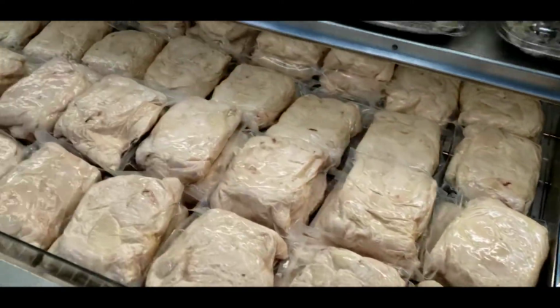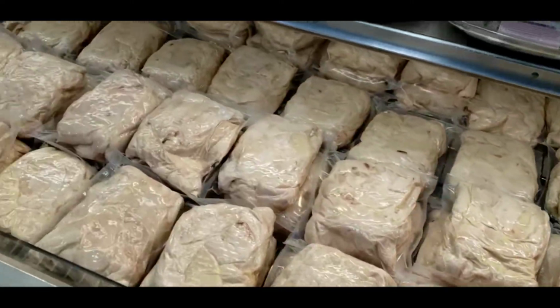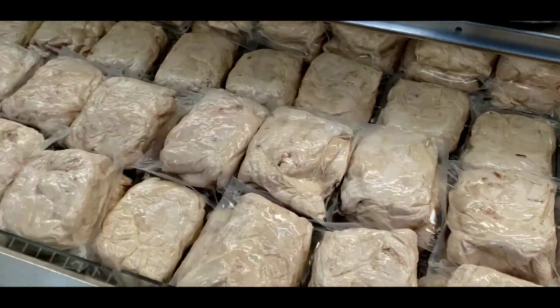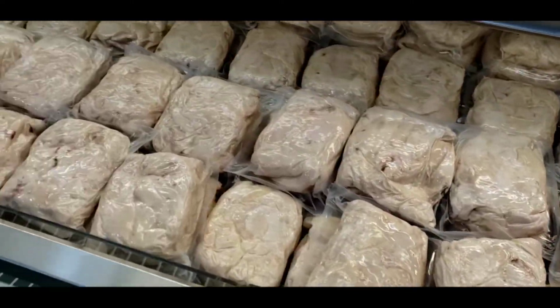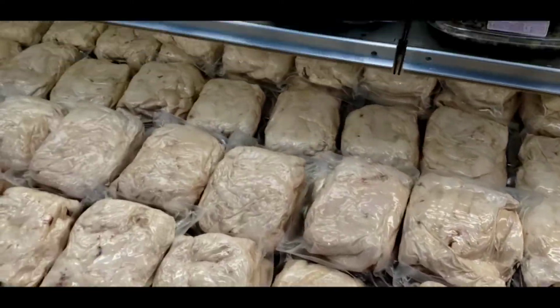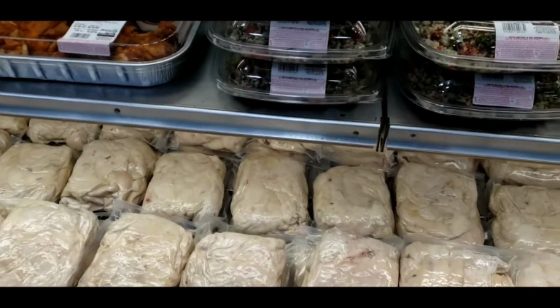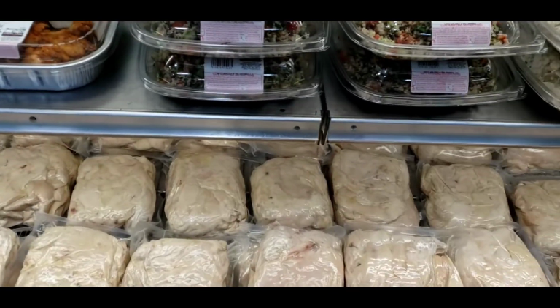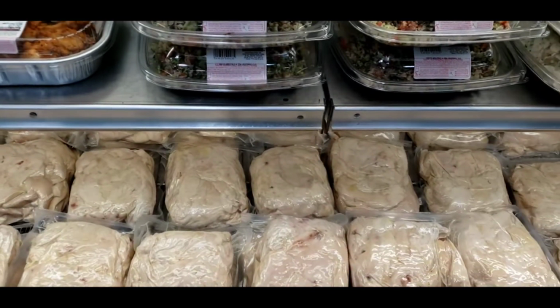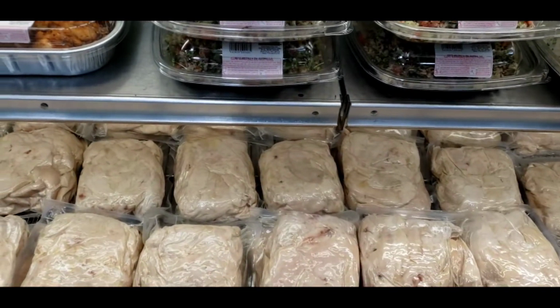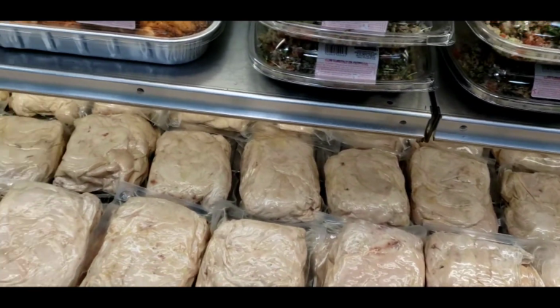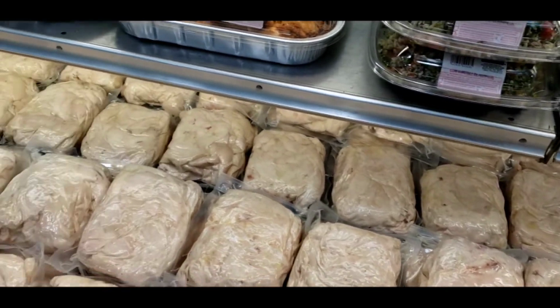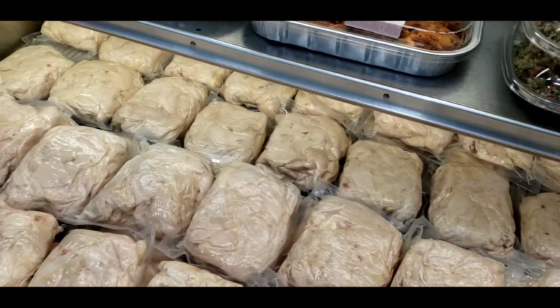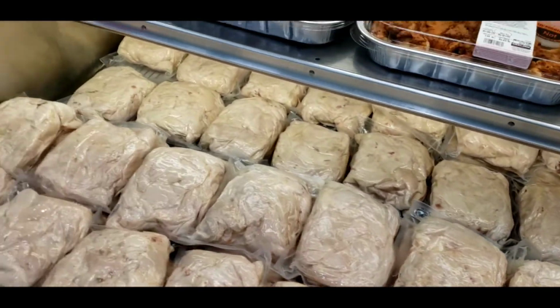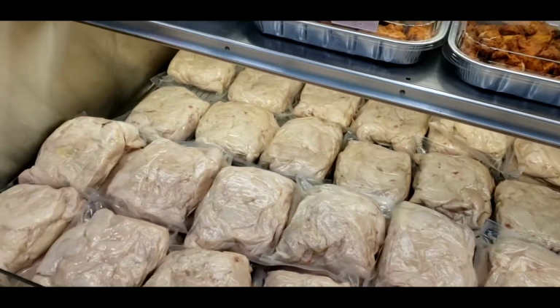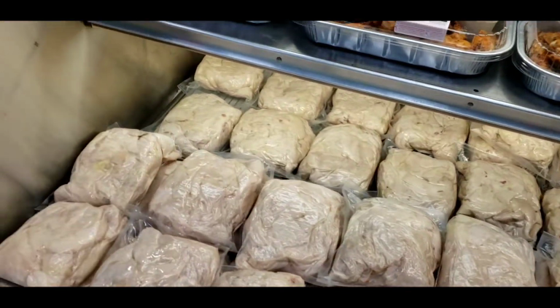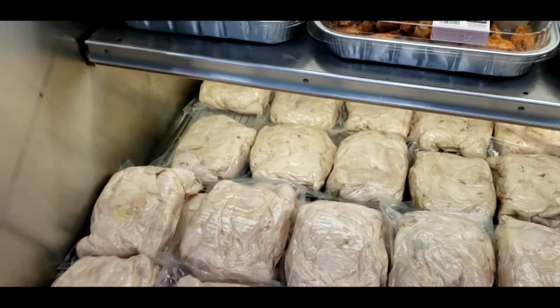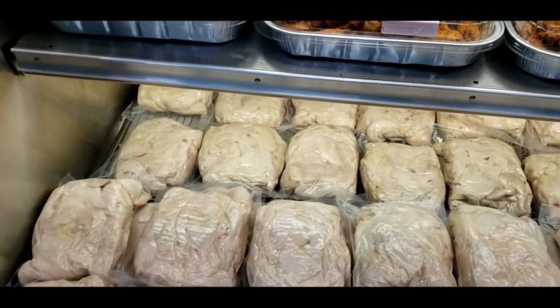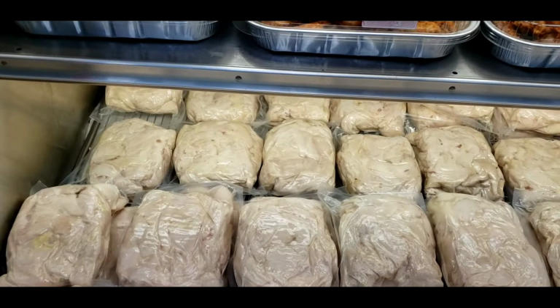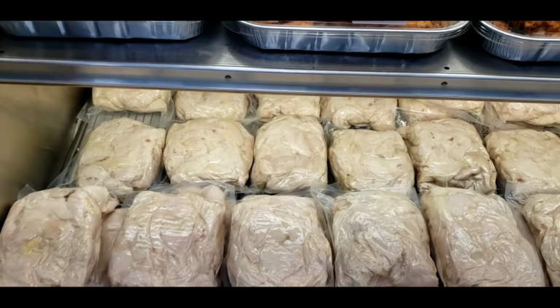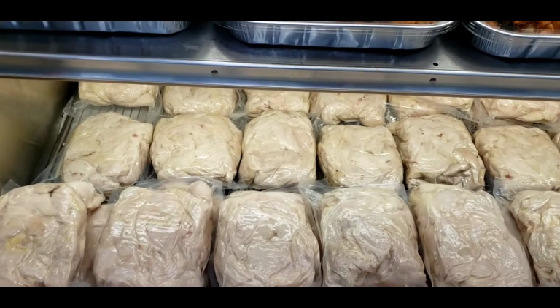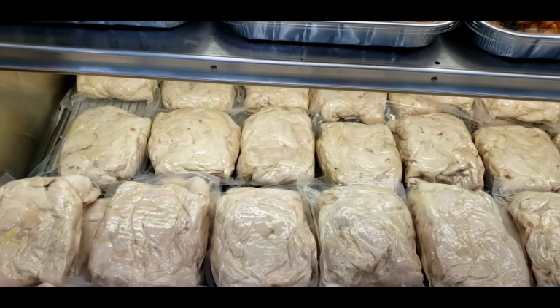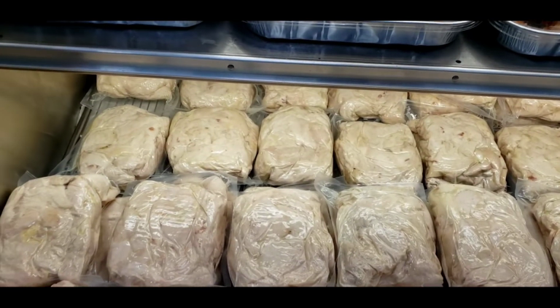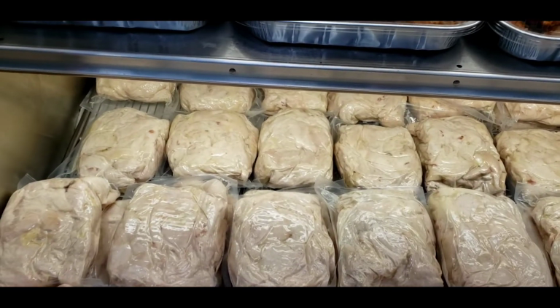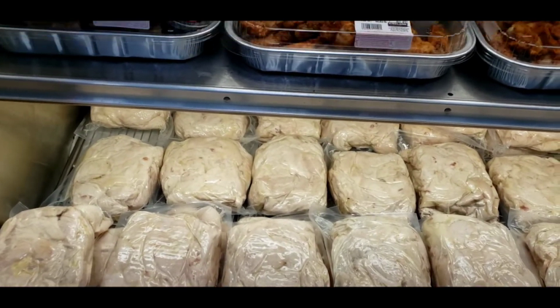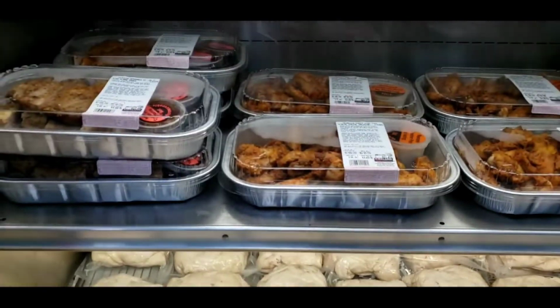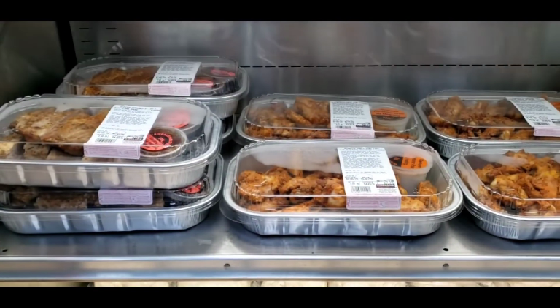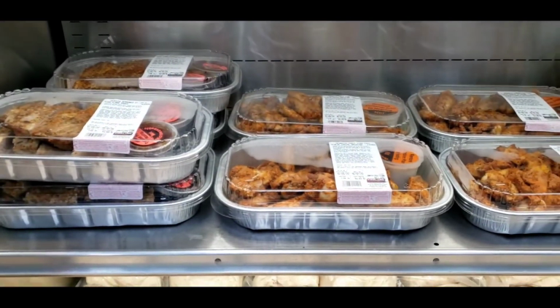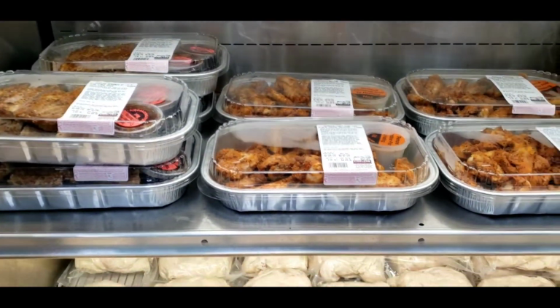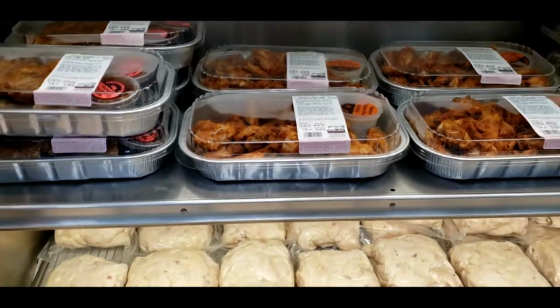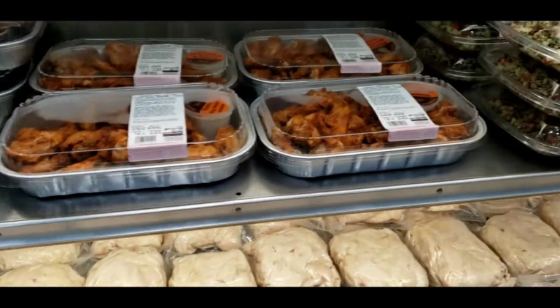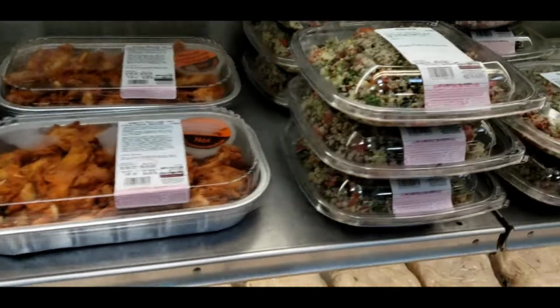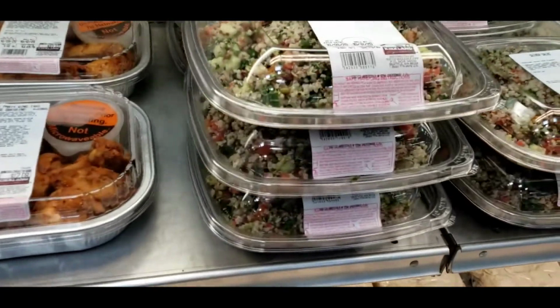Chicken breasts. Chicken salads. Quinoa salad. Chicken salad over here.